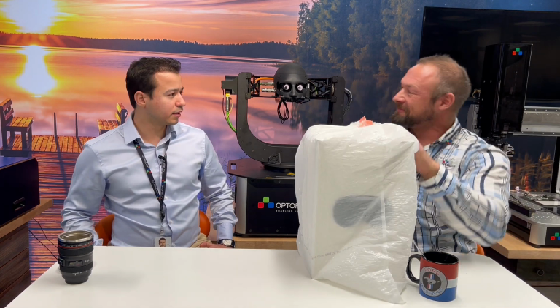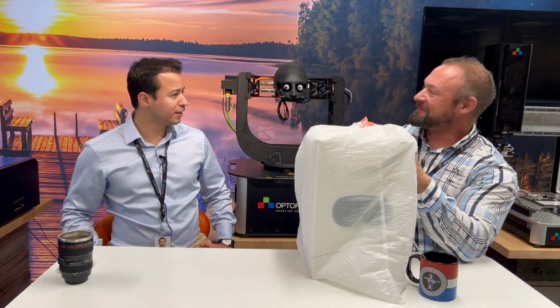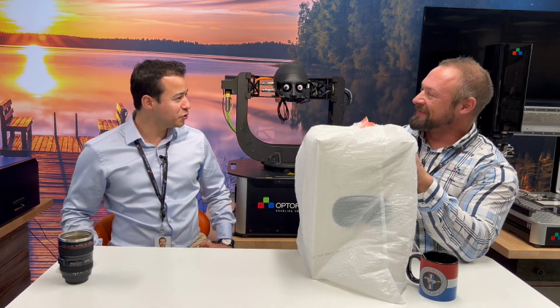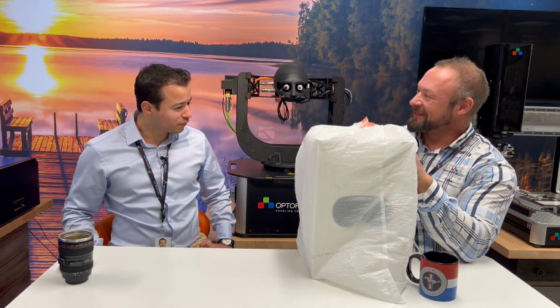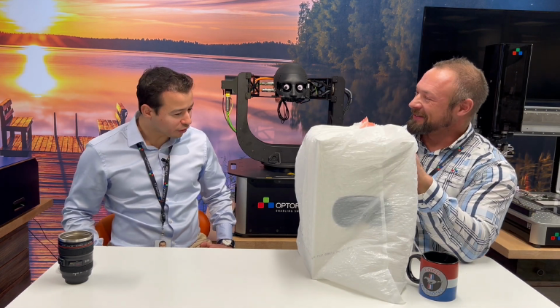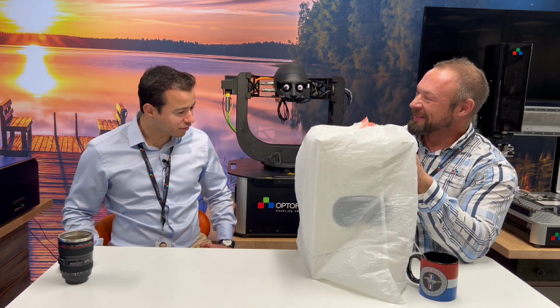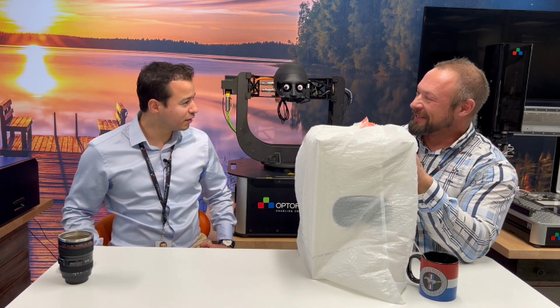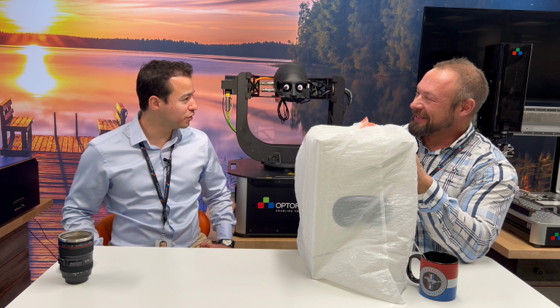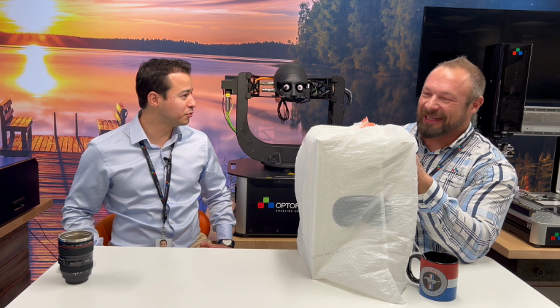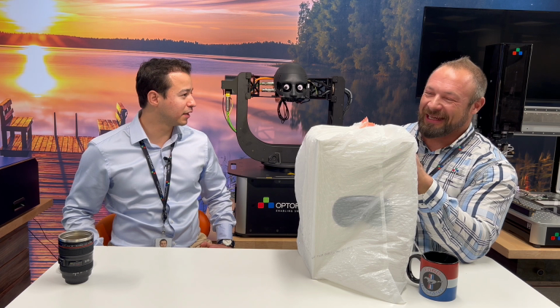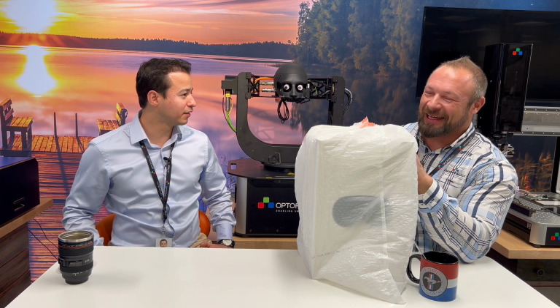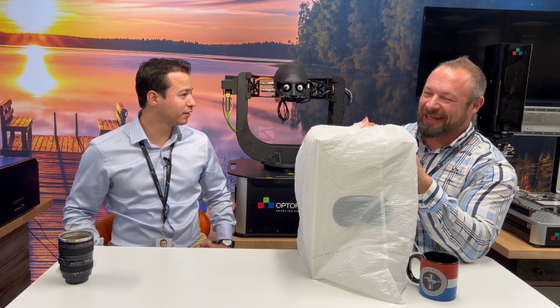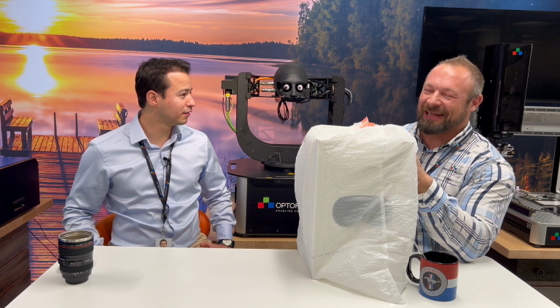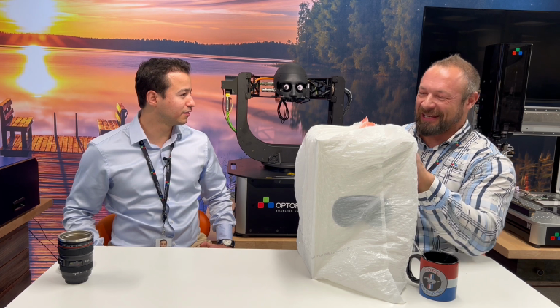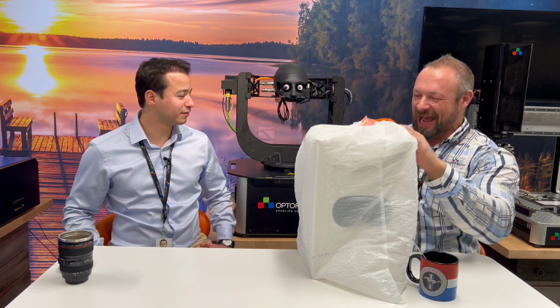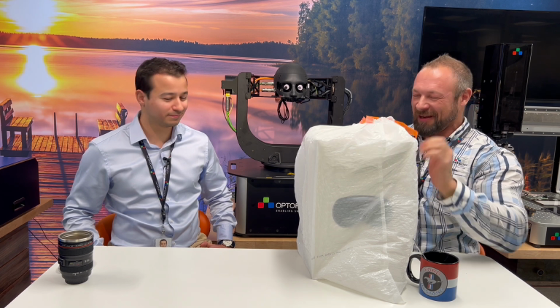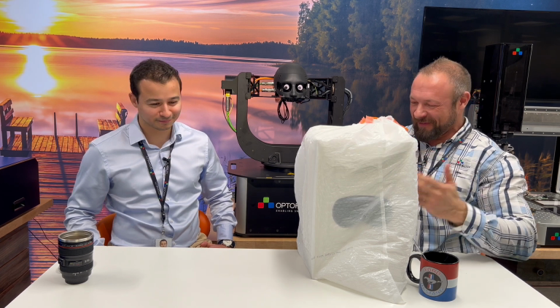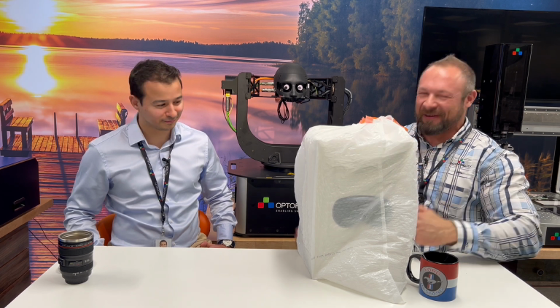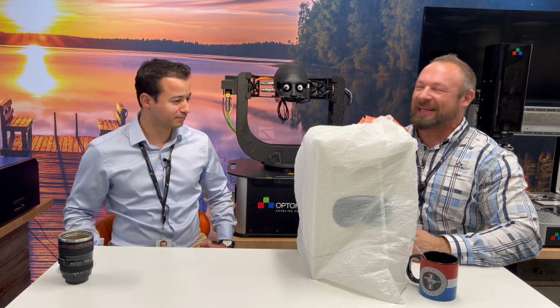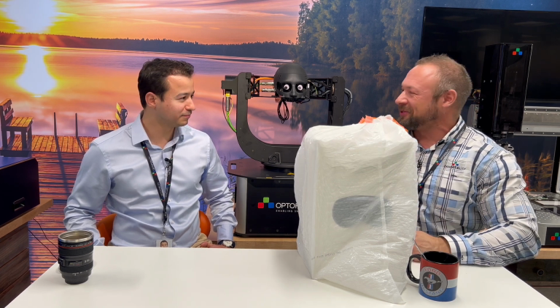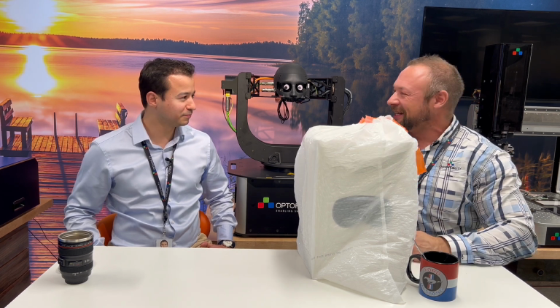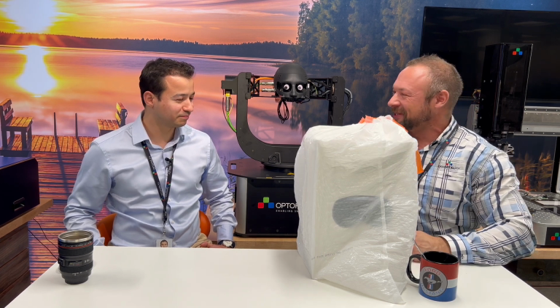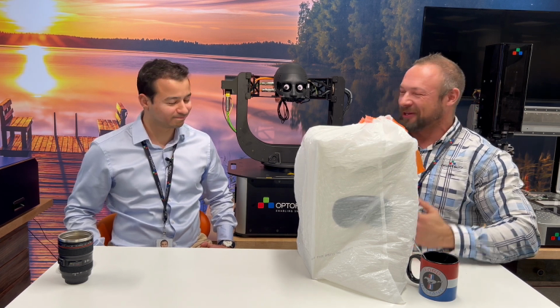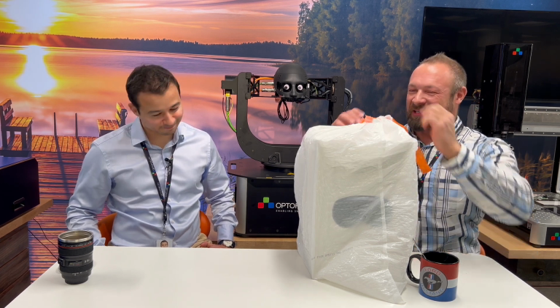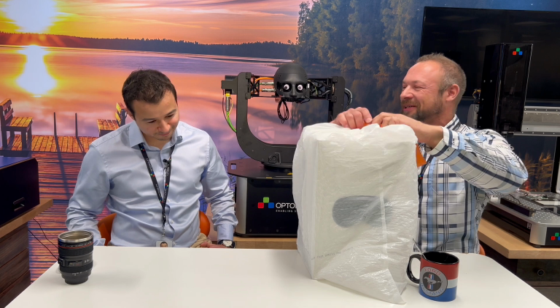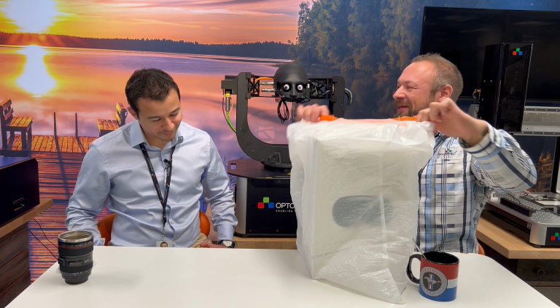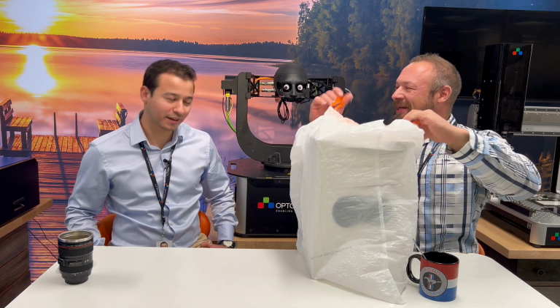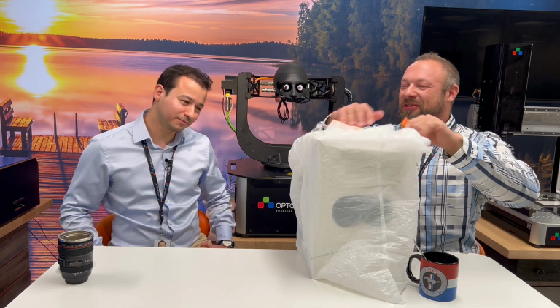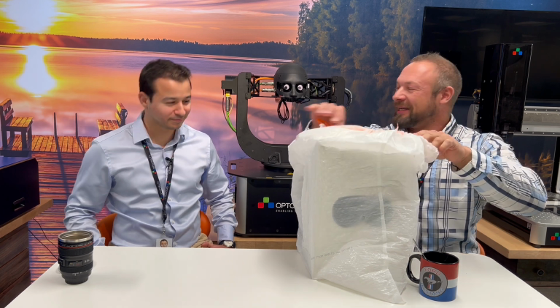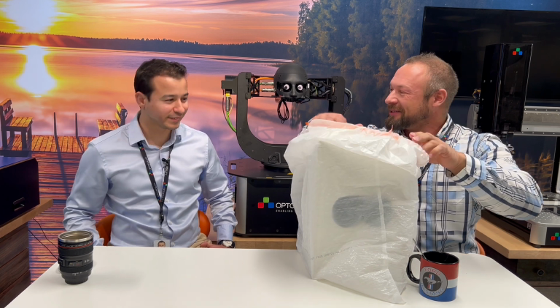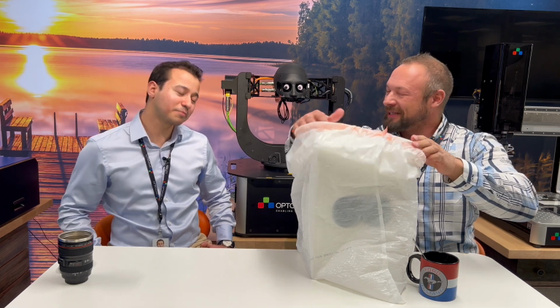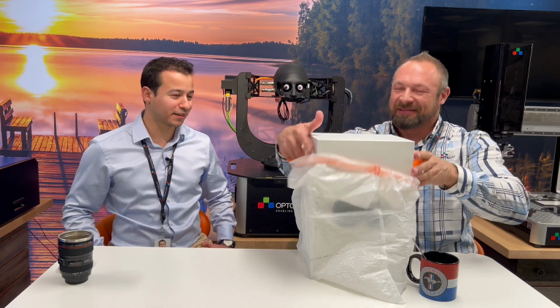Jani, did you put $4,000 into a garbage bag? Yeah, it kind of fit in there. It was raining outside so I thought it's a good idea. That makes sense.